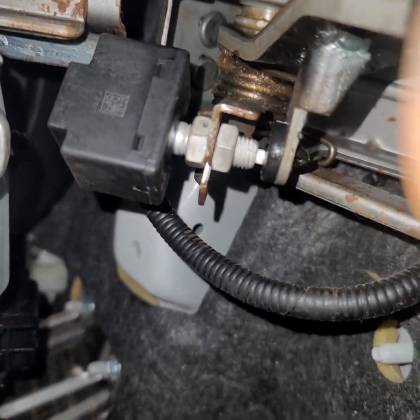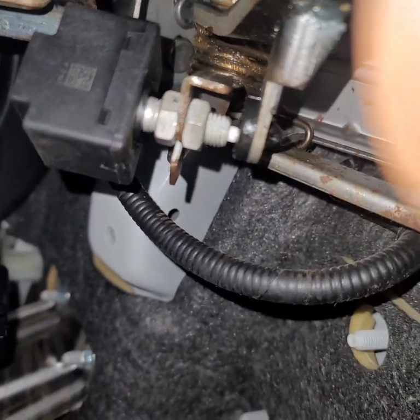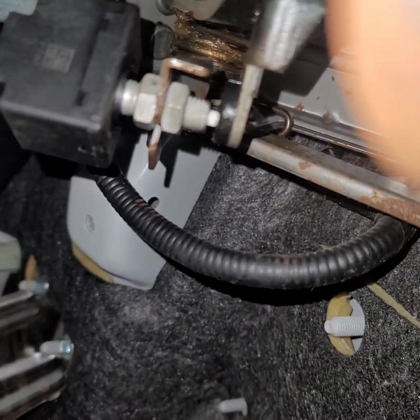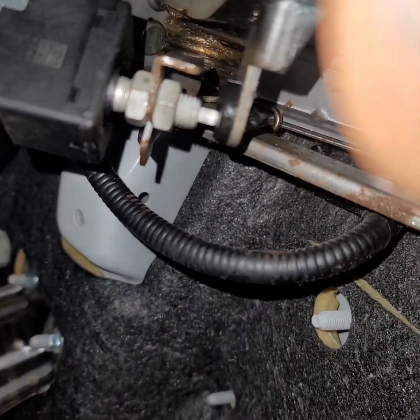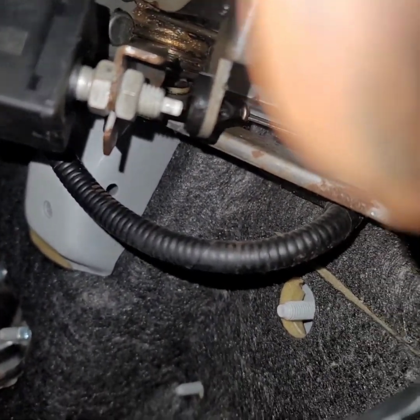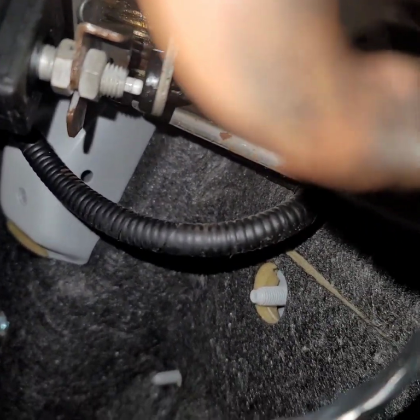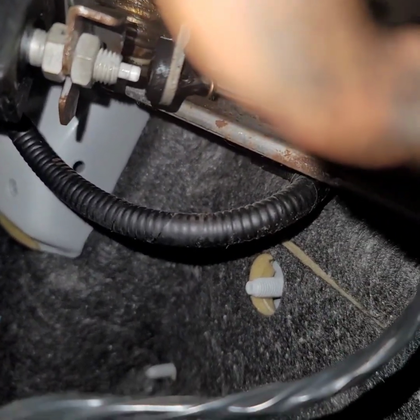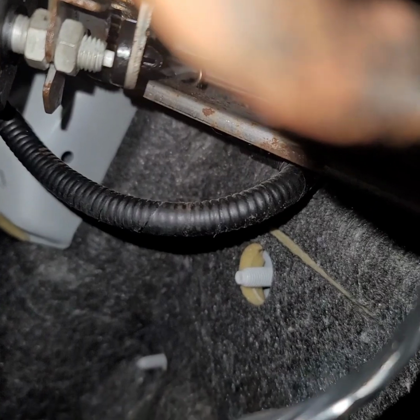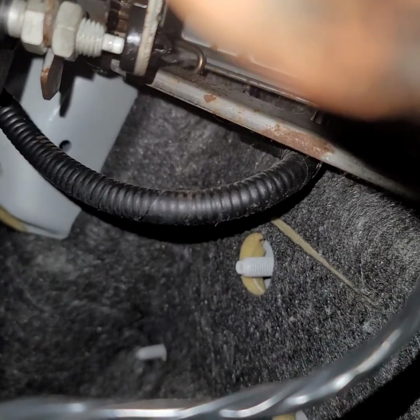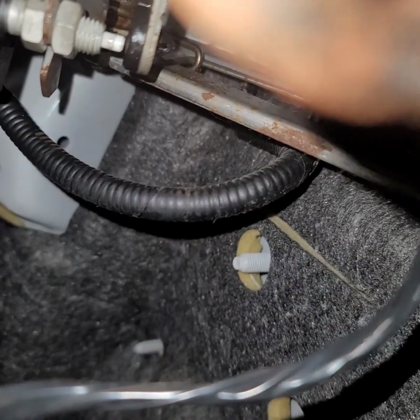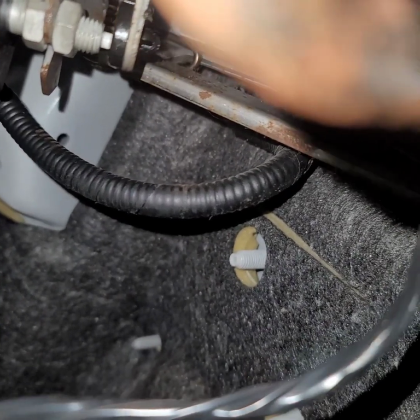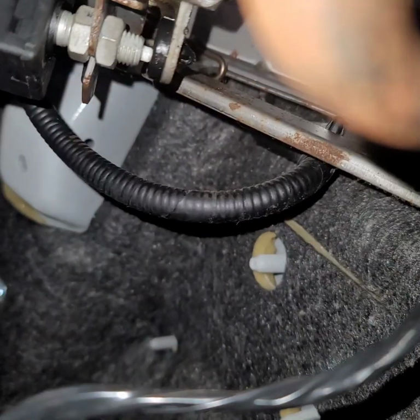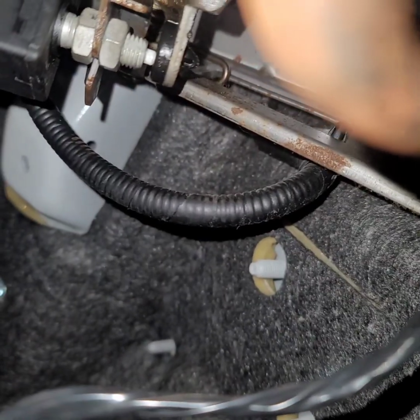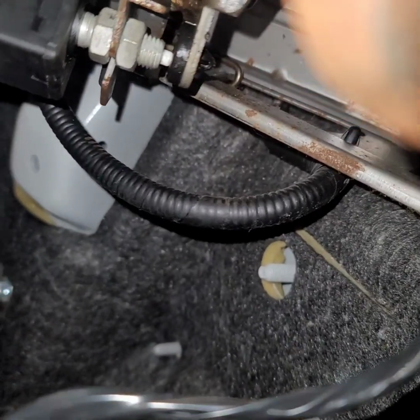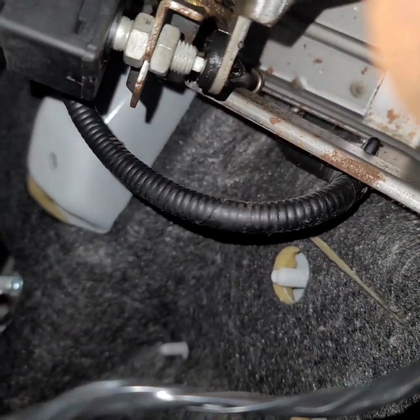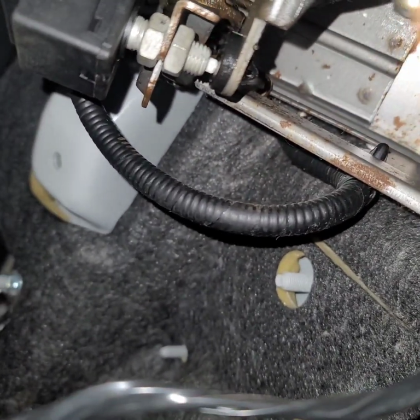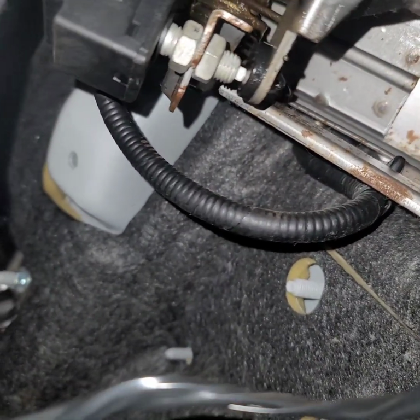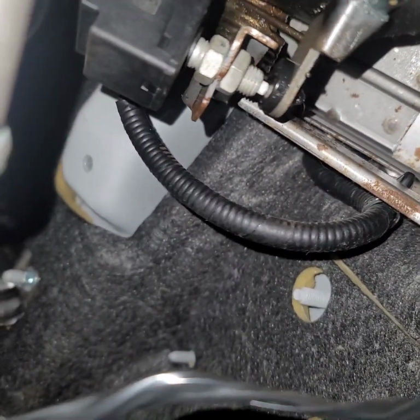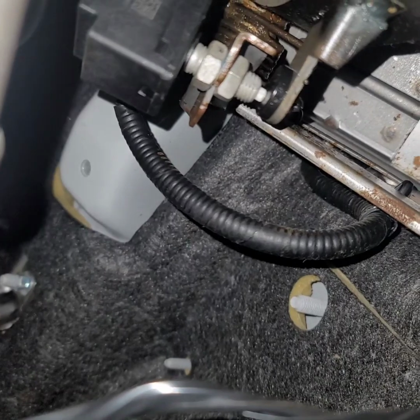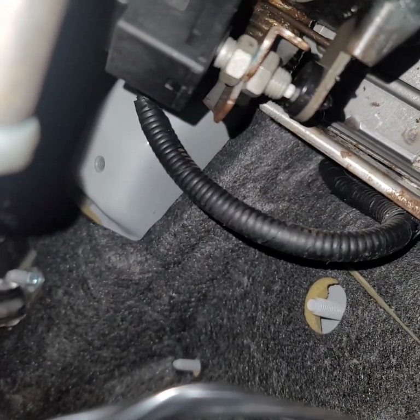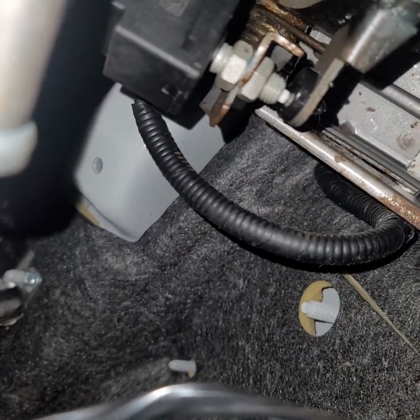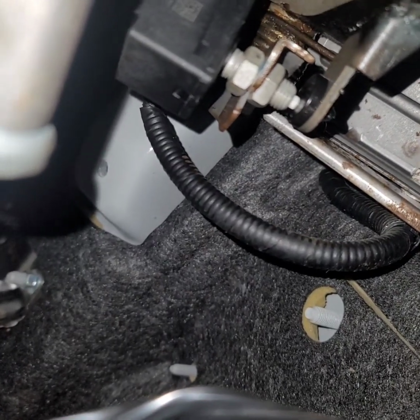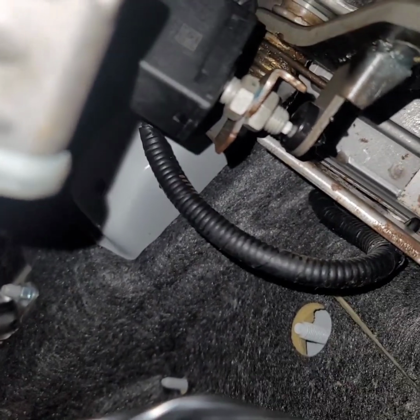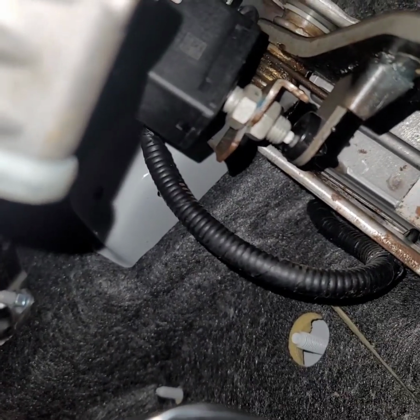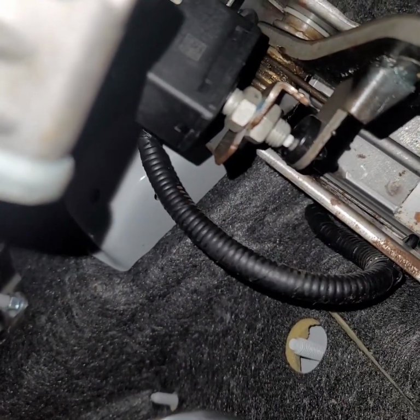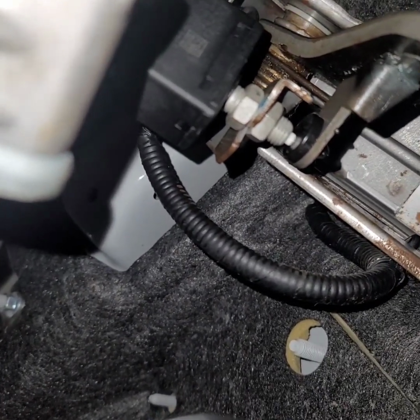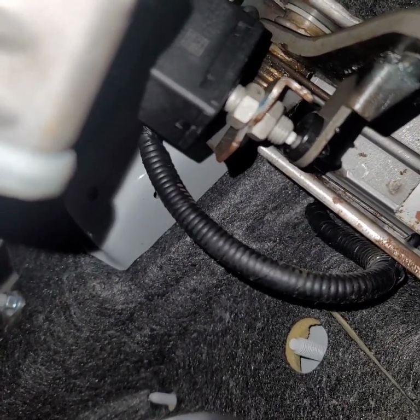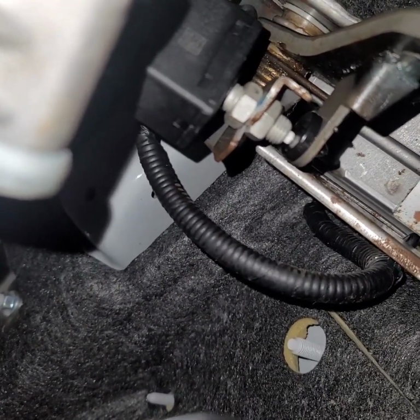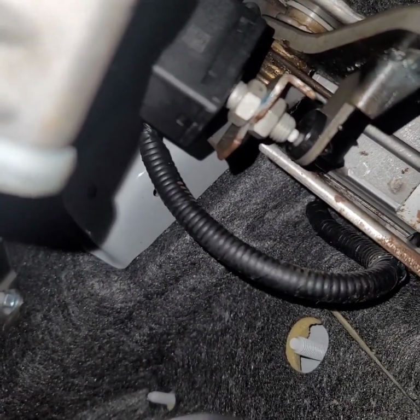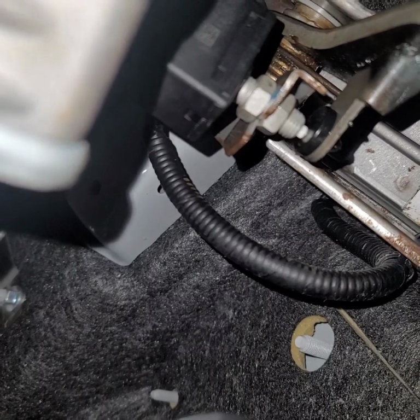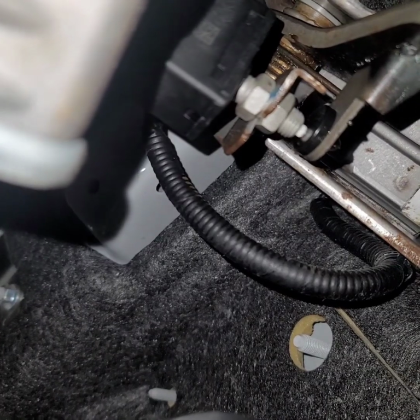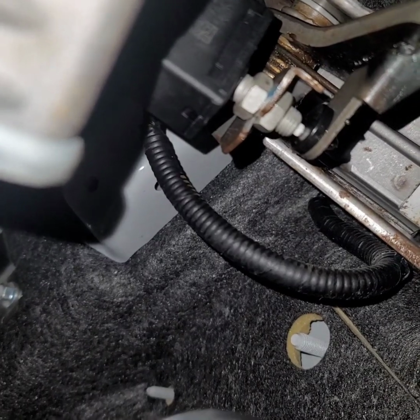When you press down on the pedal you can see it goes in and out. And sometimes that's what causes your brake lights to stay on. Other than that, the brake switch can just be bad. It's real simple to replace.